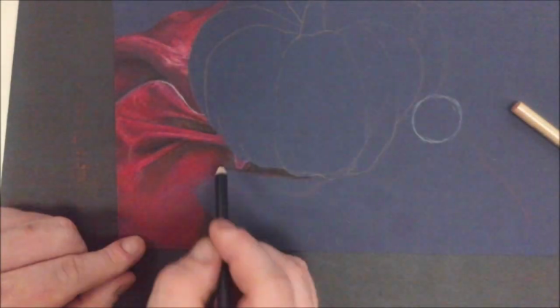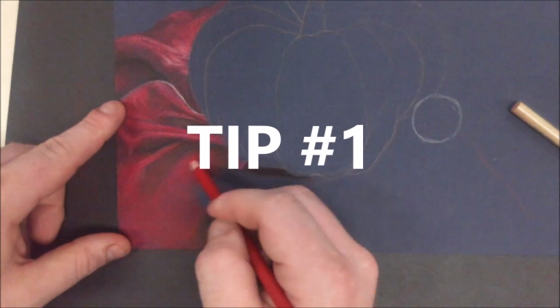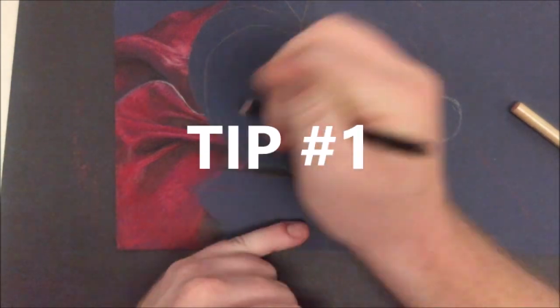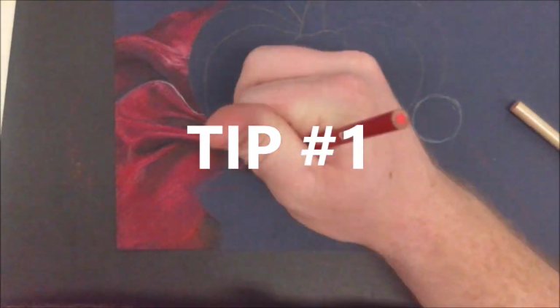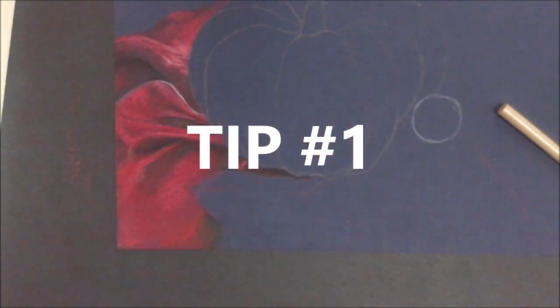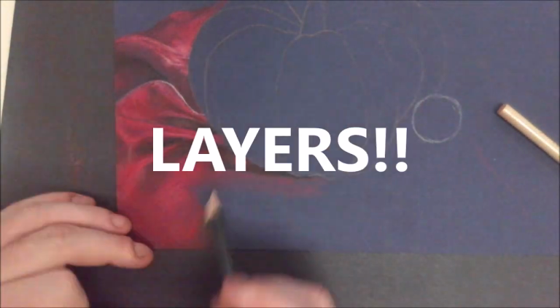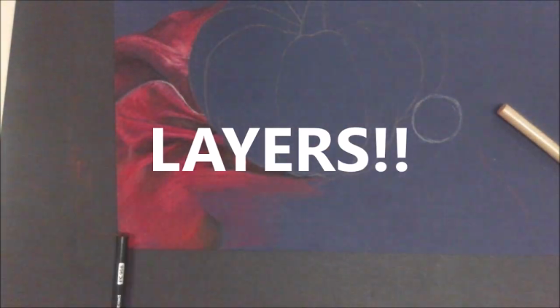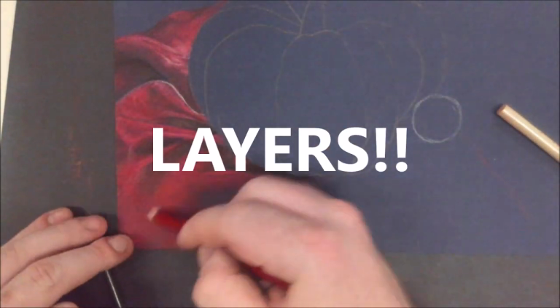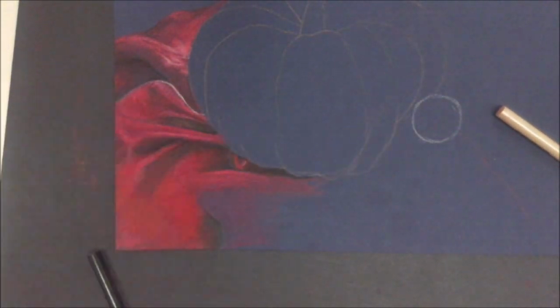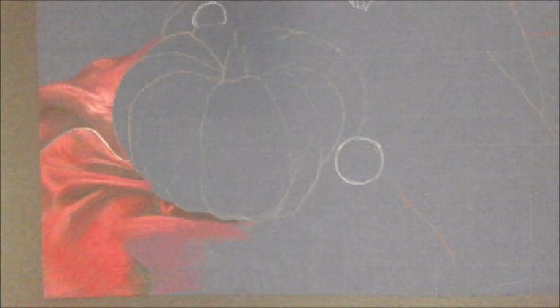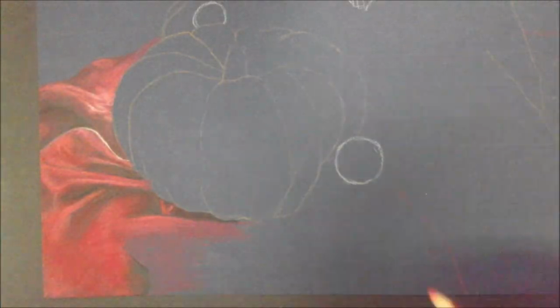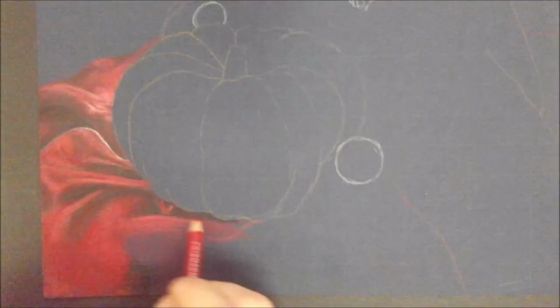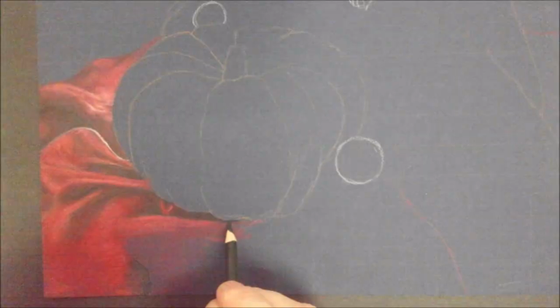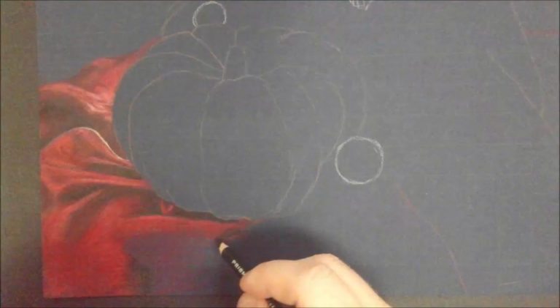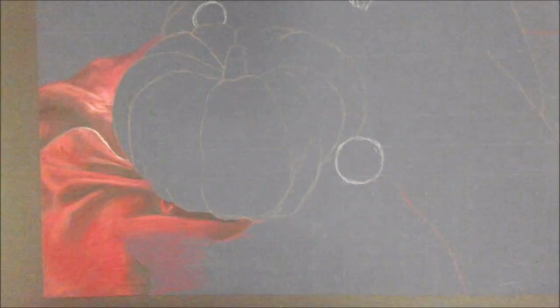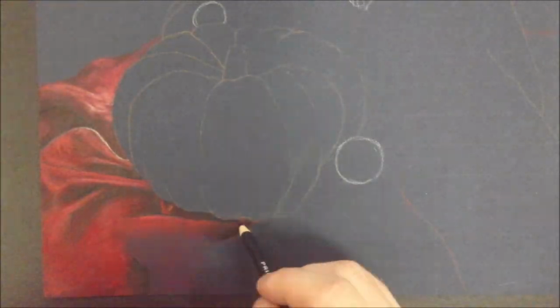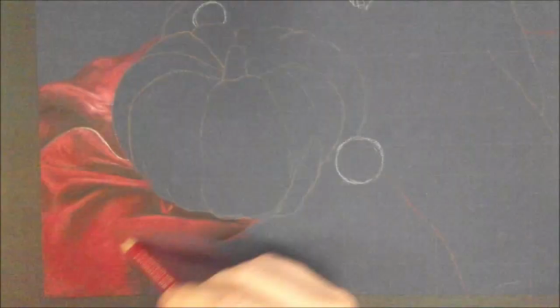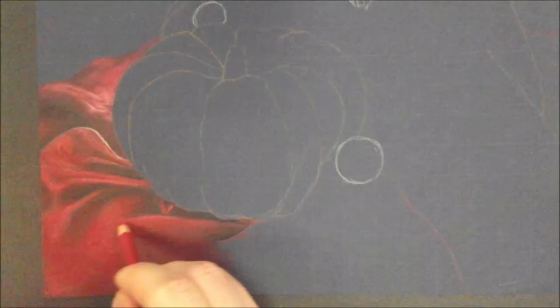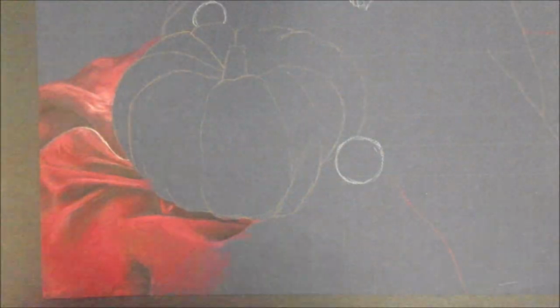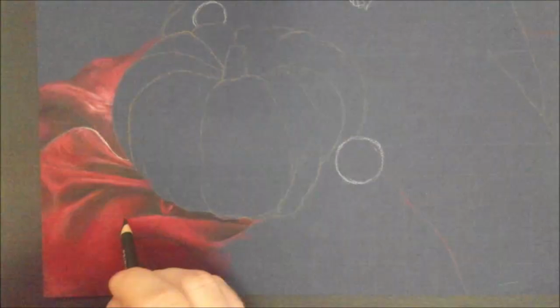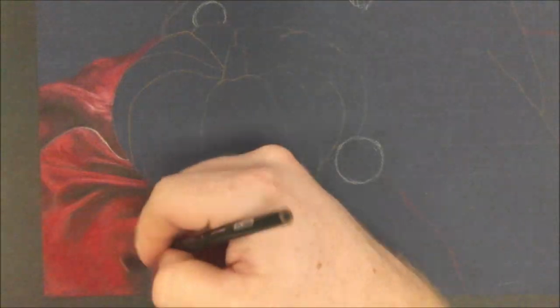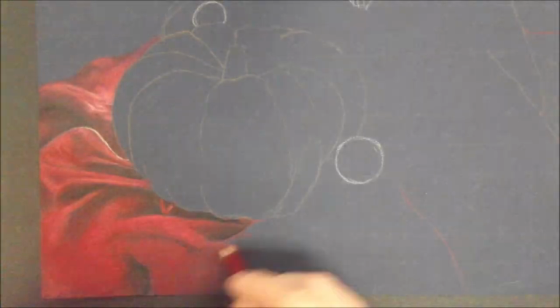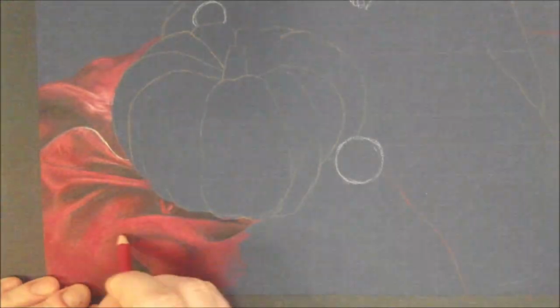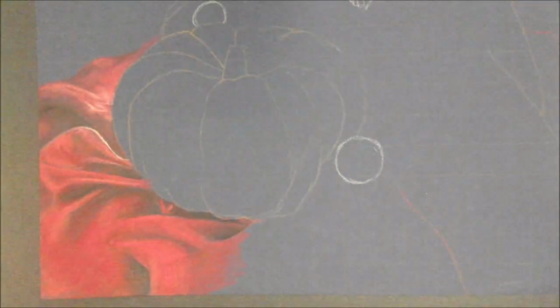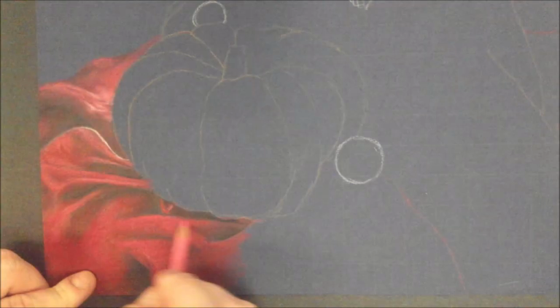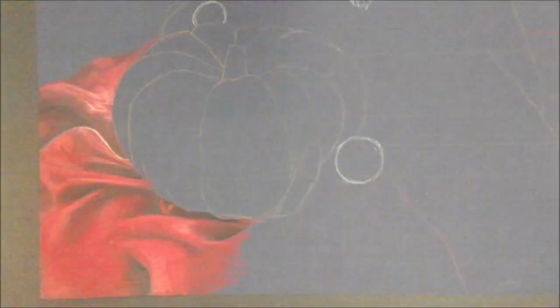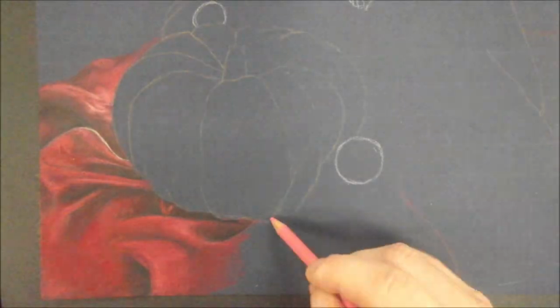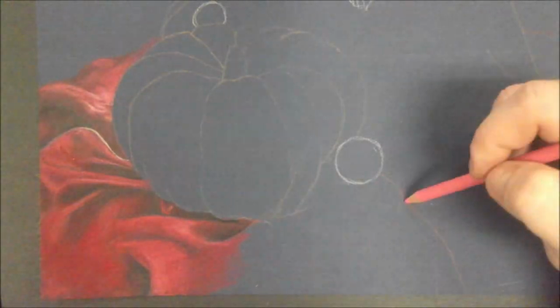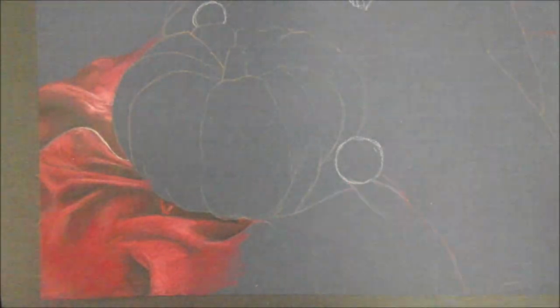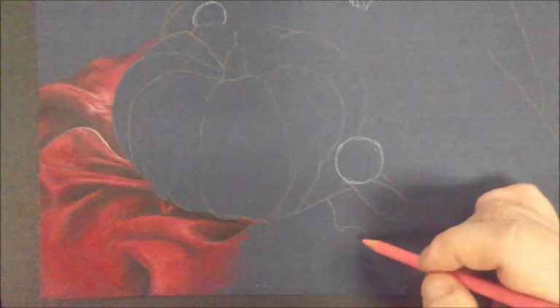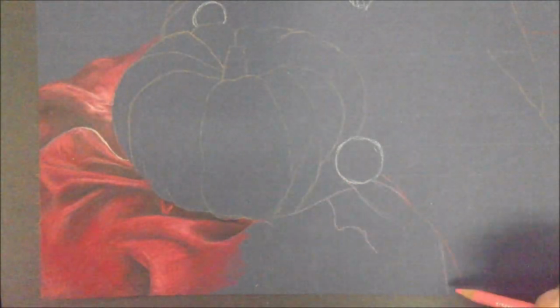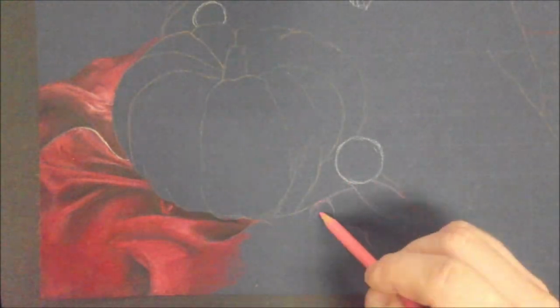For my first tip I want to remind everyone to build values using layers. I commonly see my students treating their artwork as if it's a coloring book — they just put heavy outlines in their objects and then fill them in with solid color, but you will never achieve realism that way.